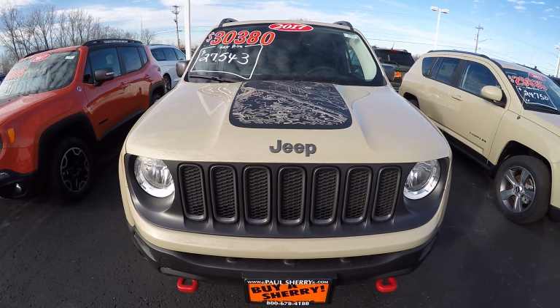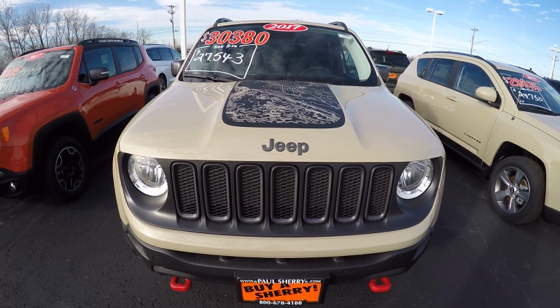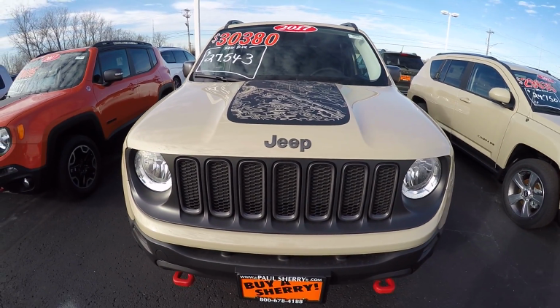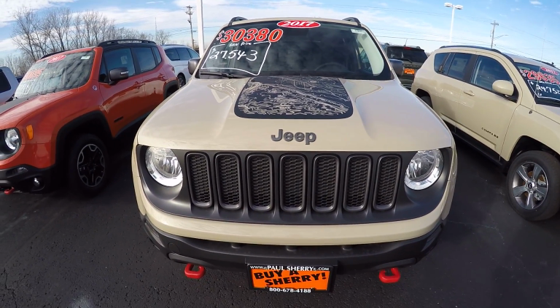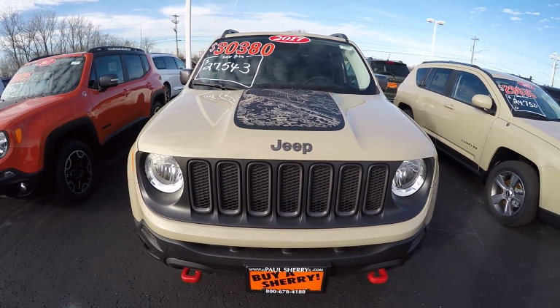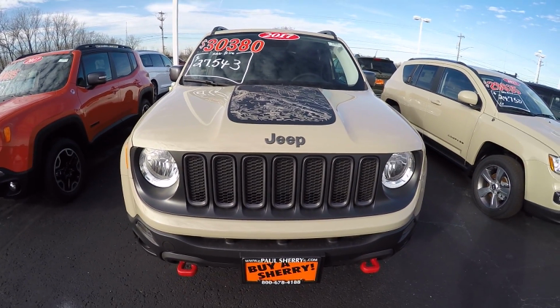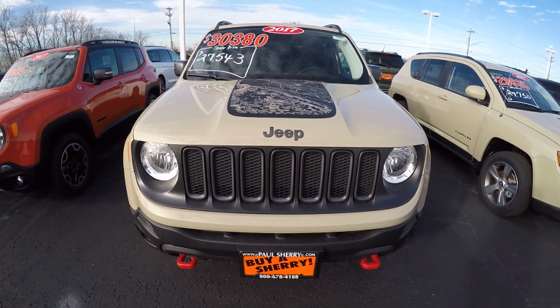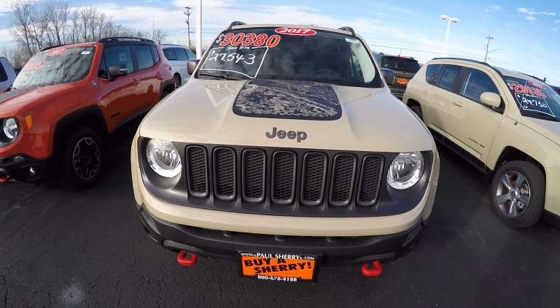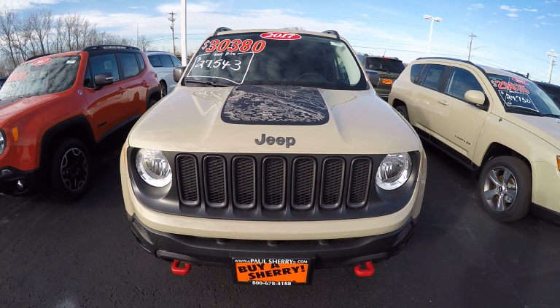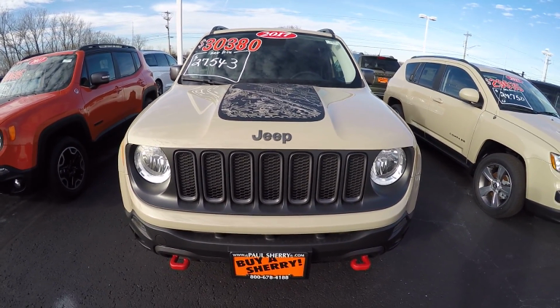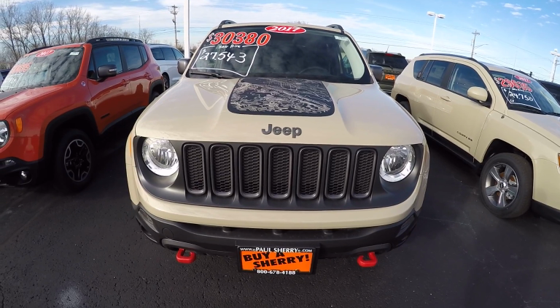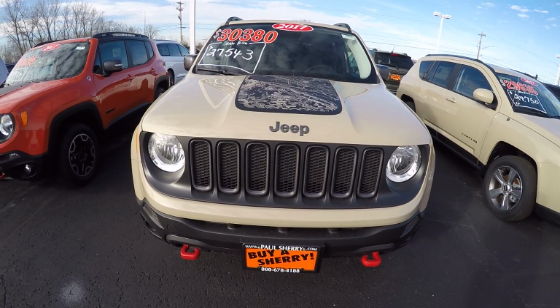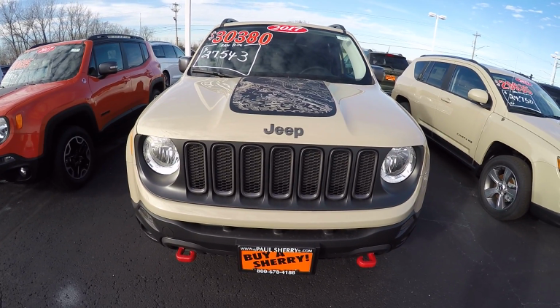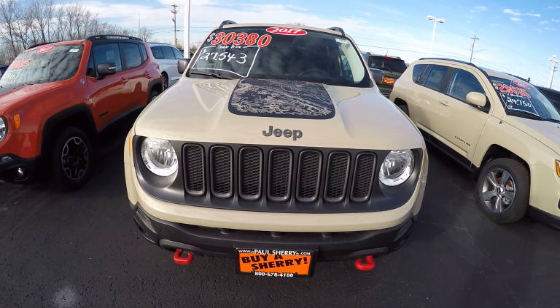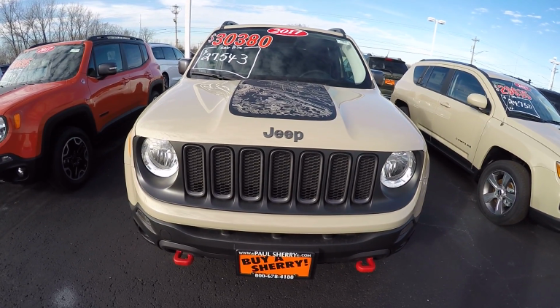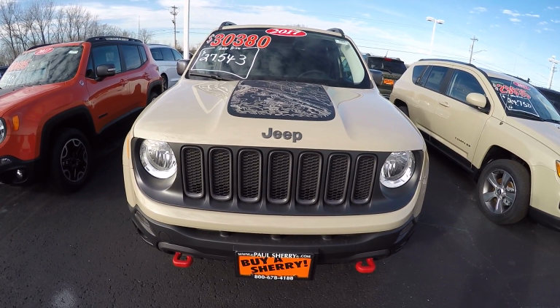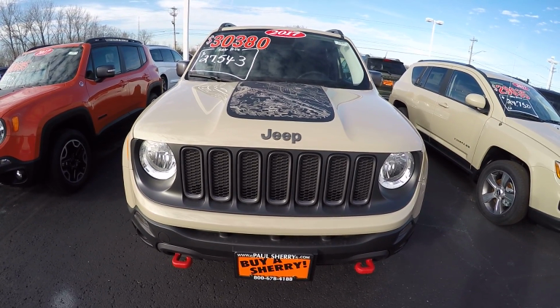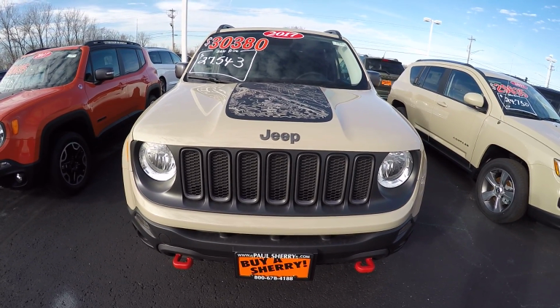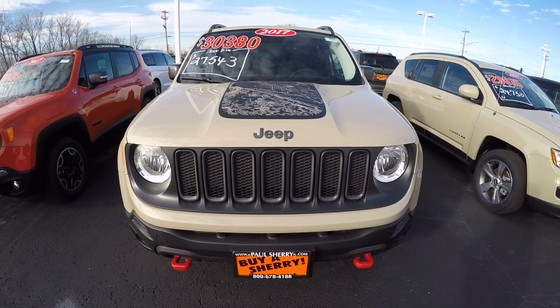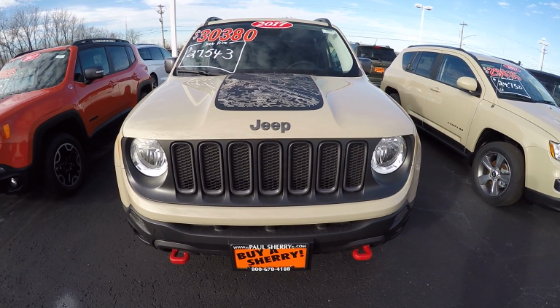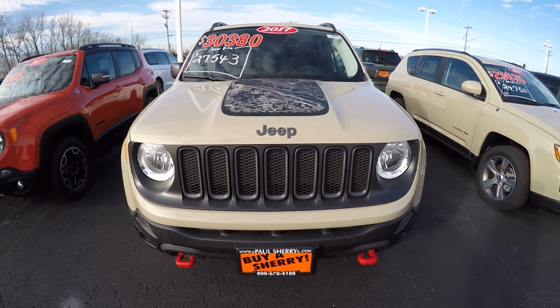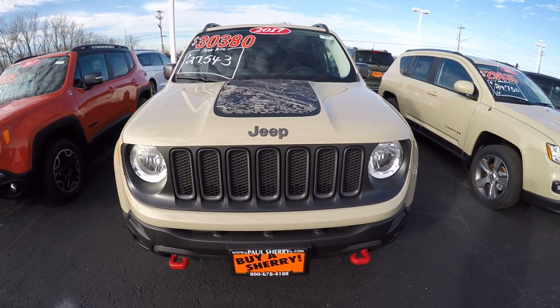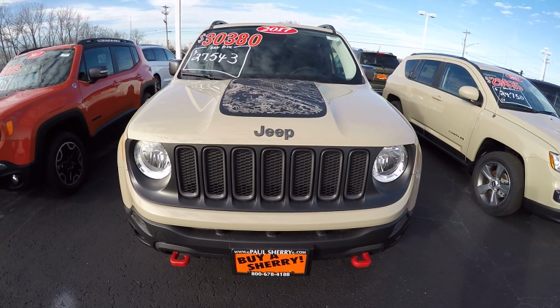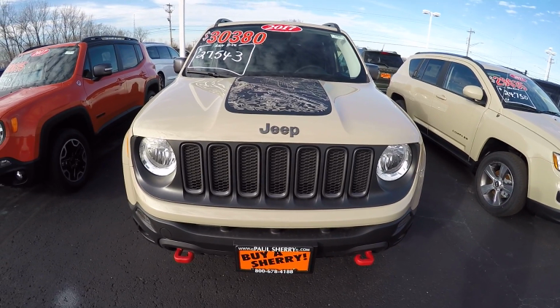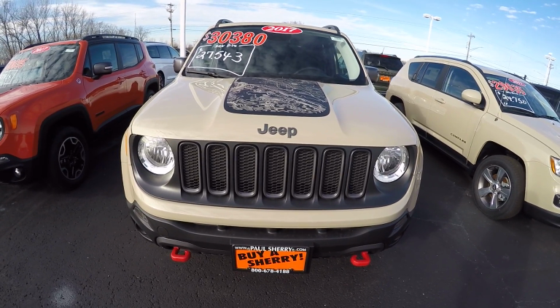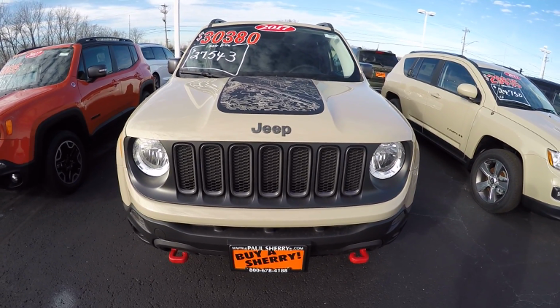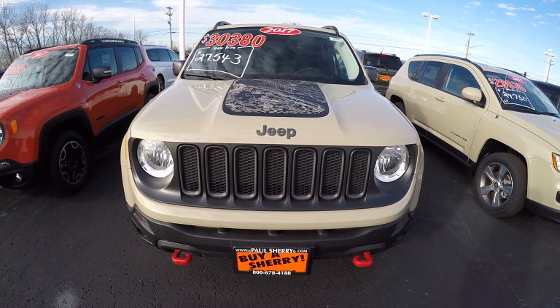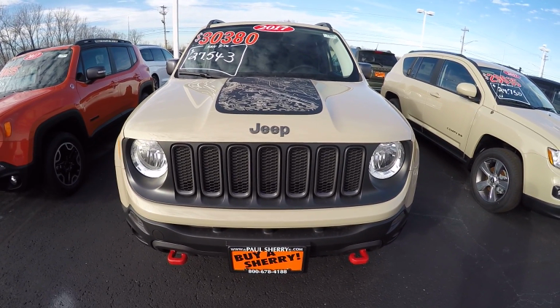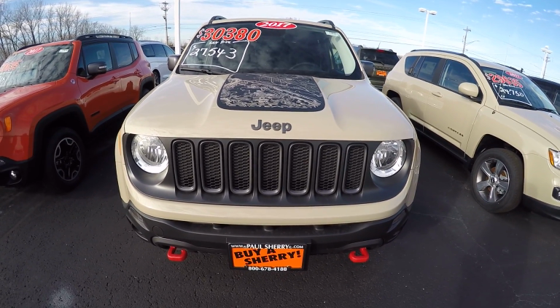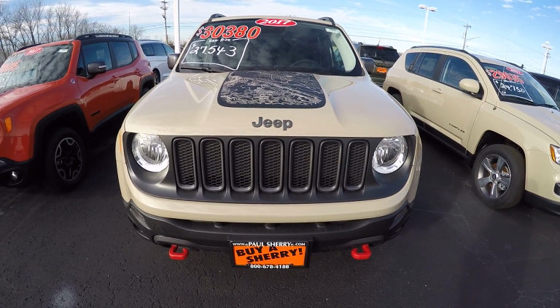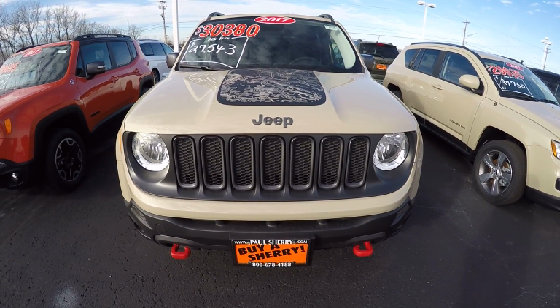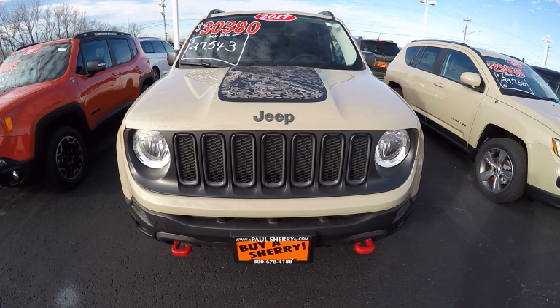Hello folks, Nick Ruiz here at Sherry Chrysler Dodge Jeep Ram and RVs in Pickle, Ohio. Today I'm showing you a 2017 Jeep Renegade Desert Hawk, stock number 27835T.